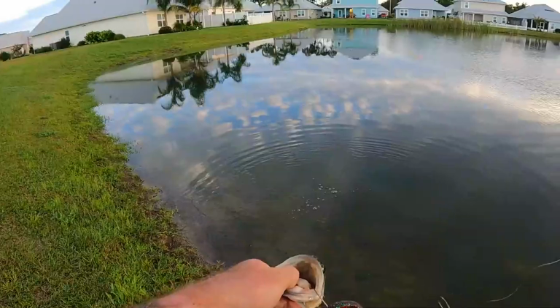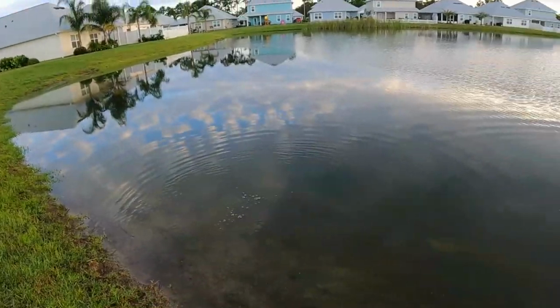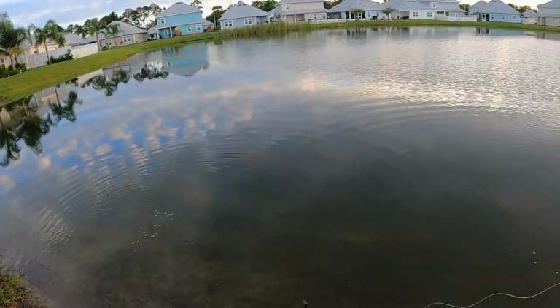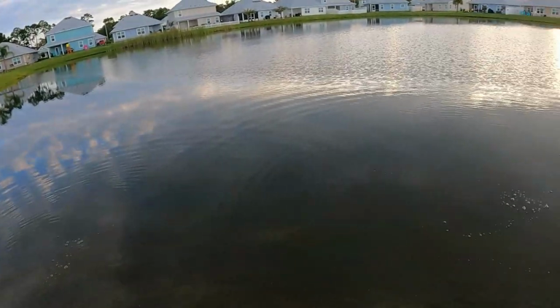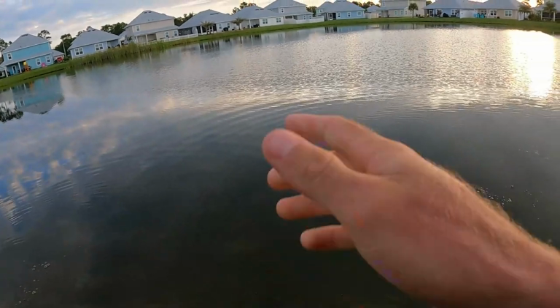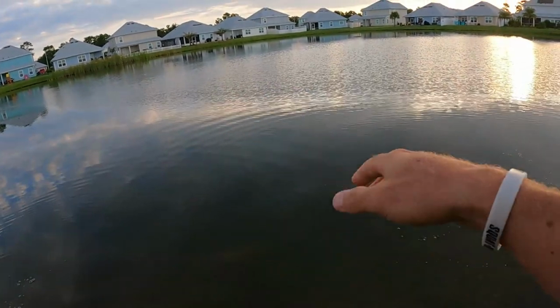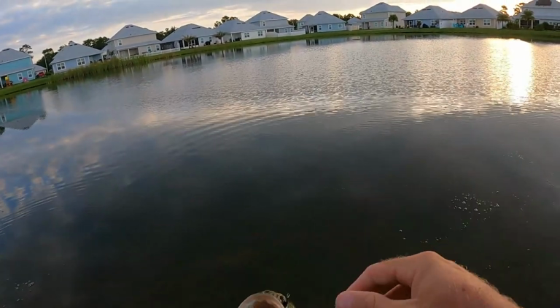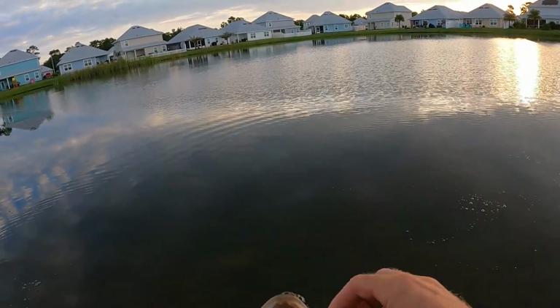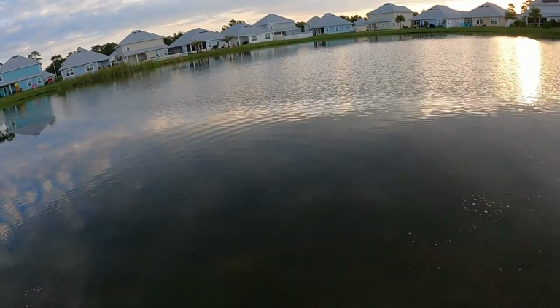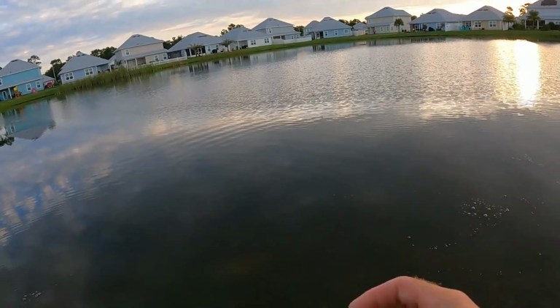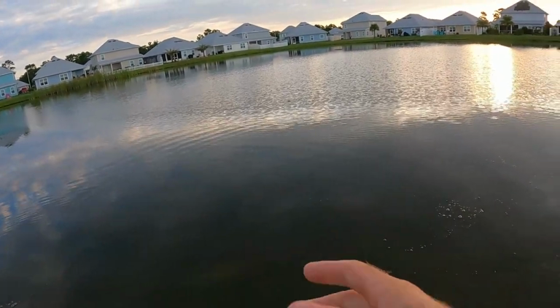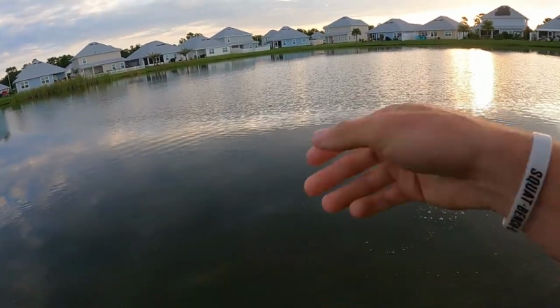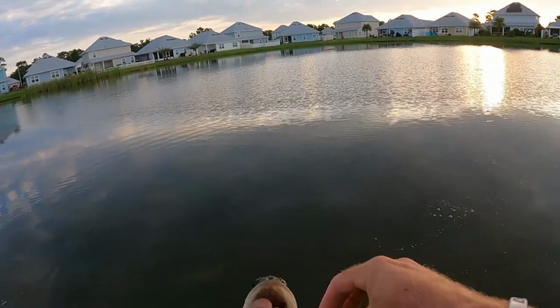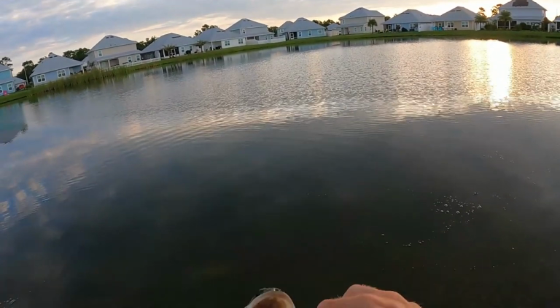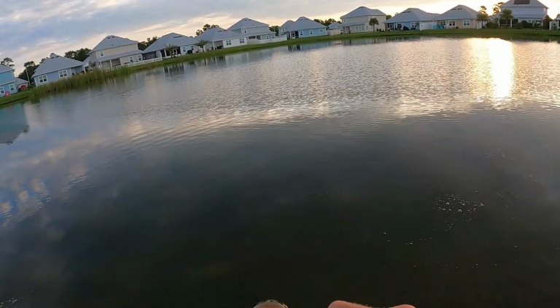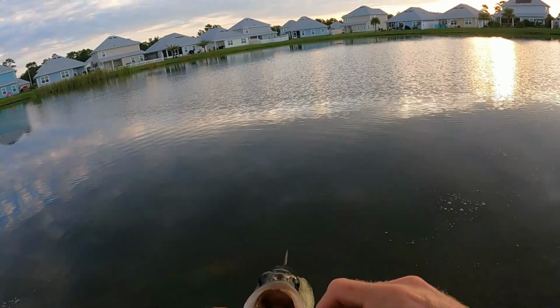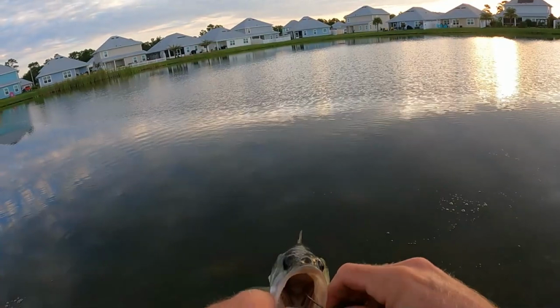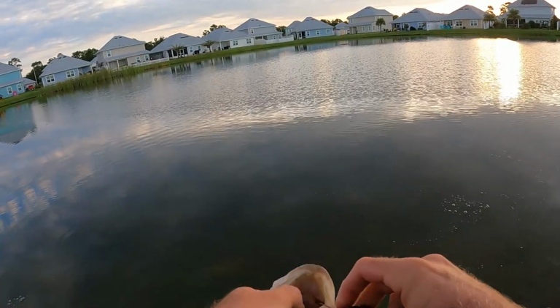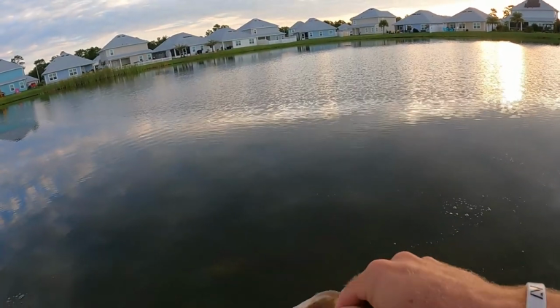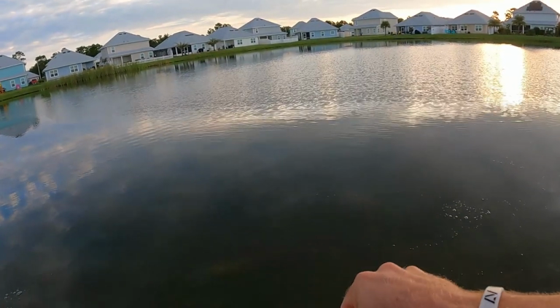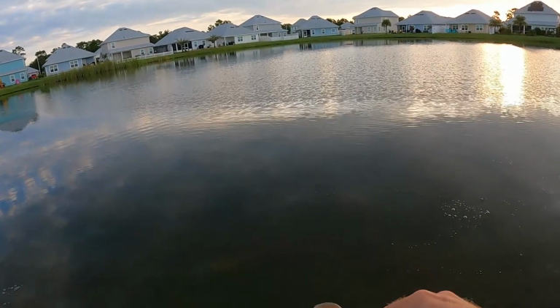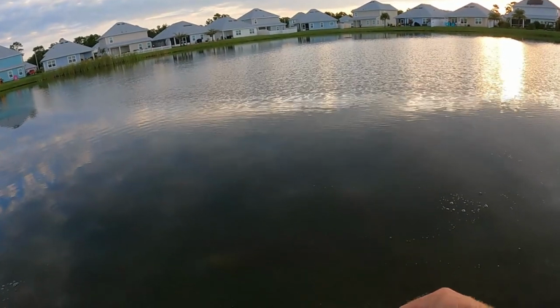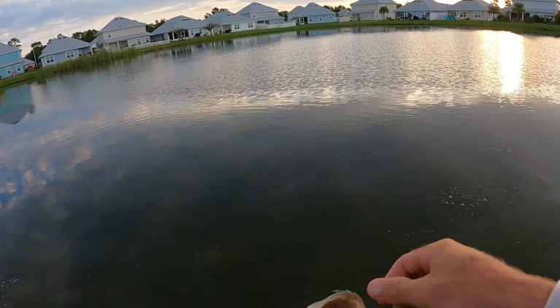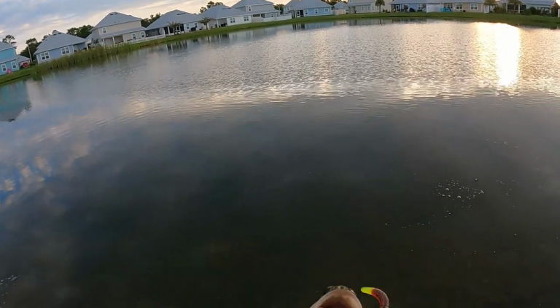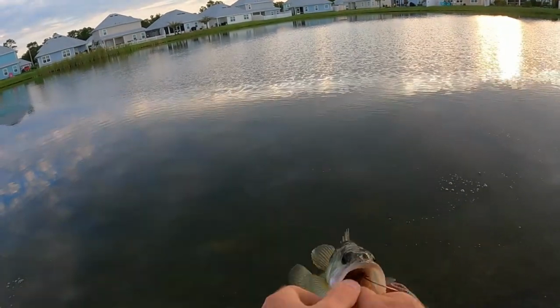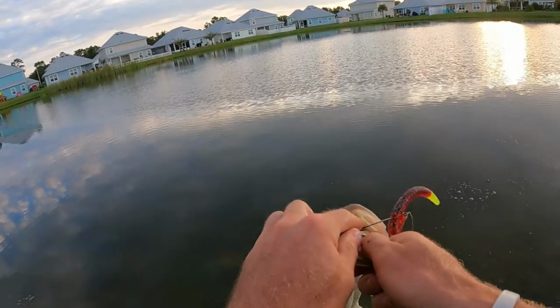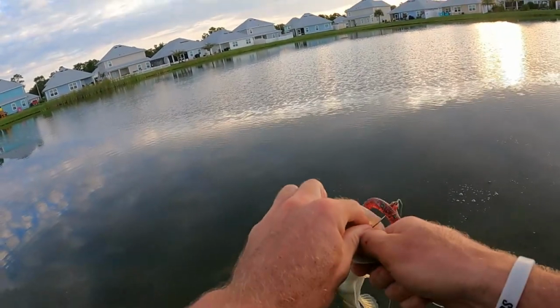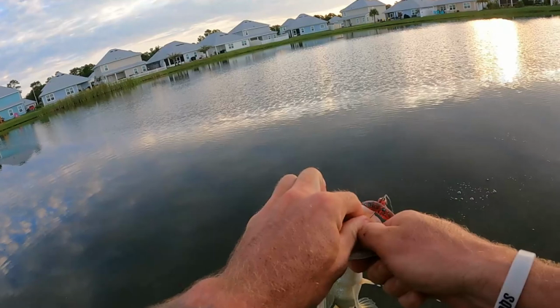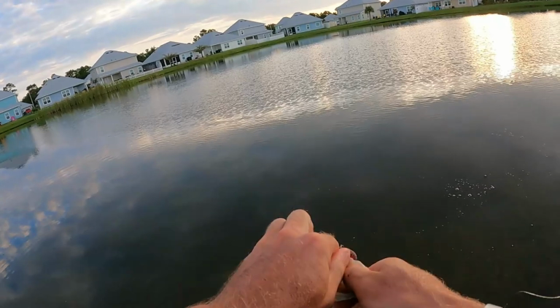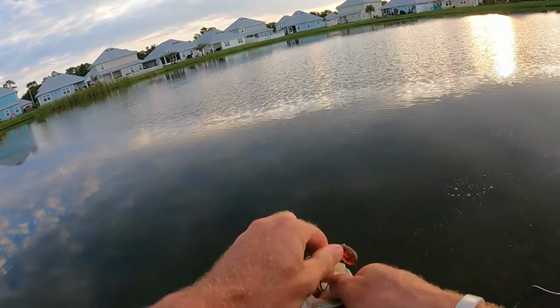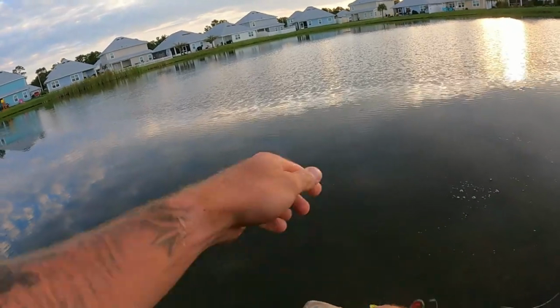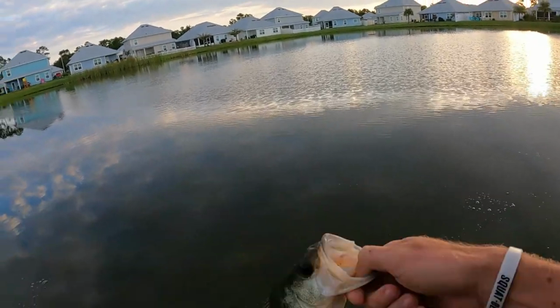I've been casting super far off the bank thinking the fish were out deep, but that one was like eight feet off the bank. It is a dink though.